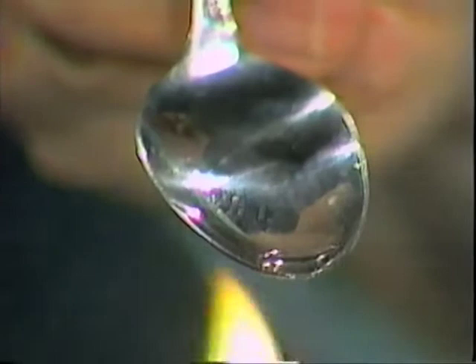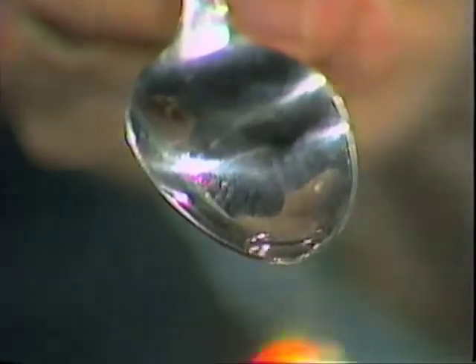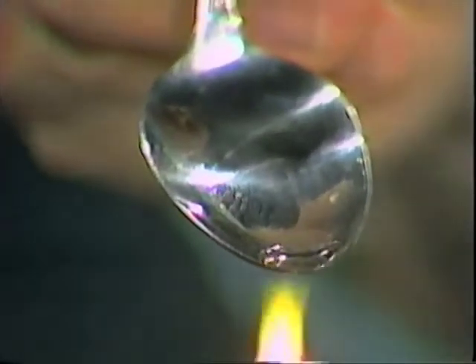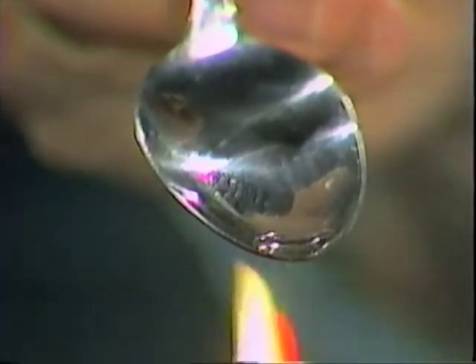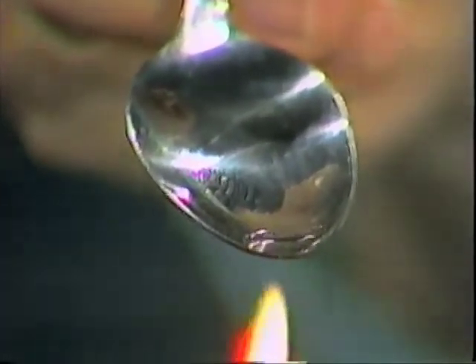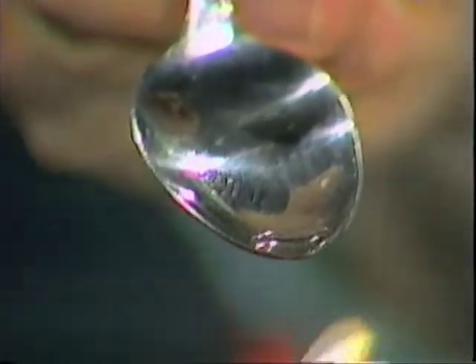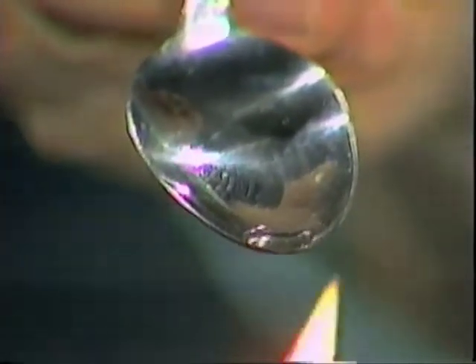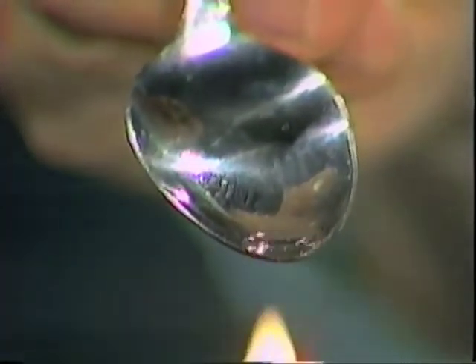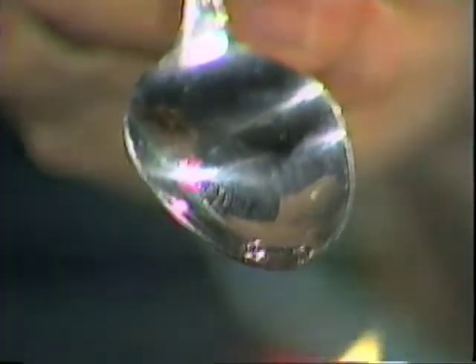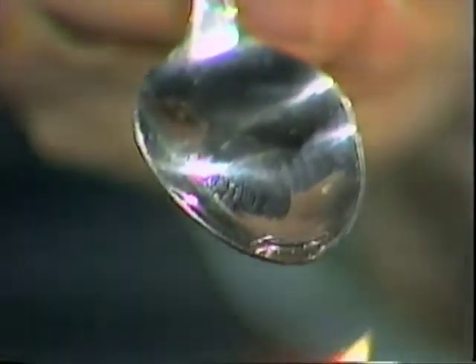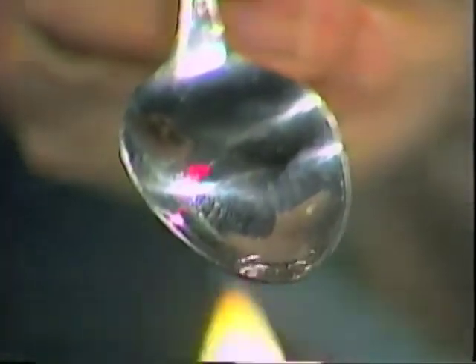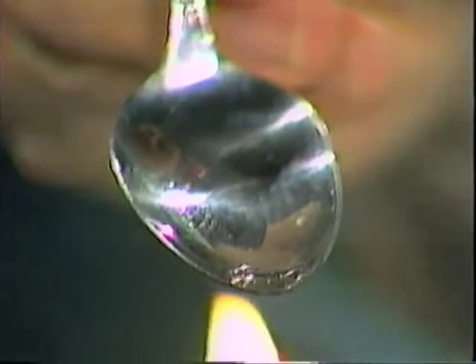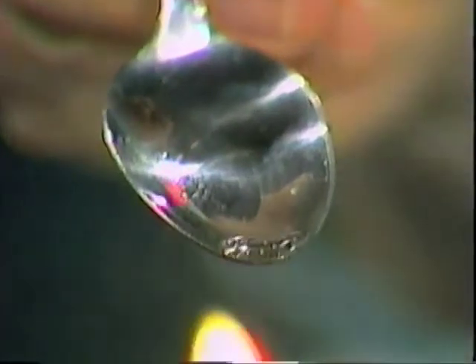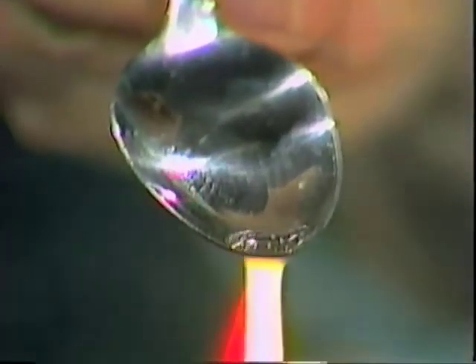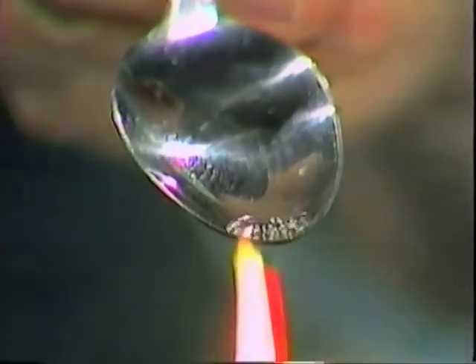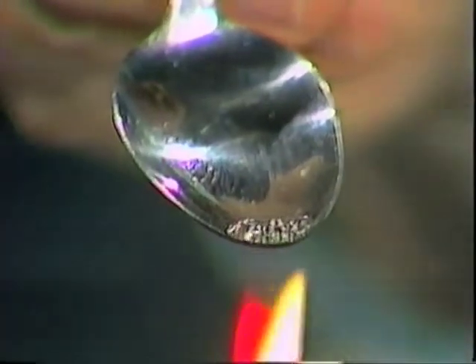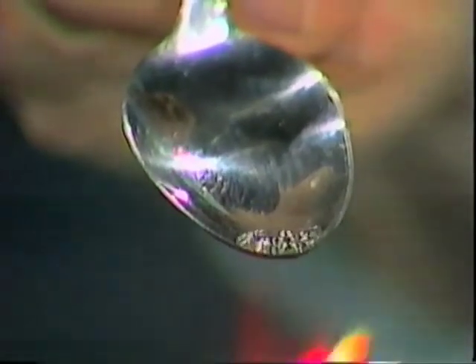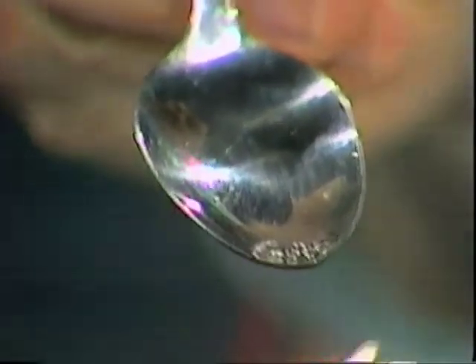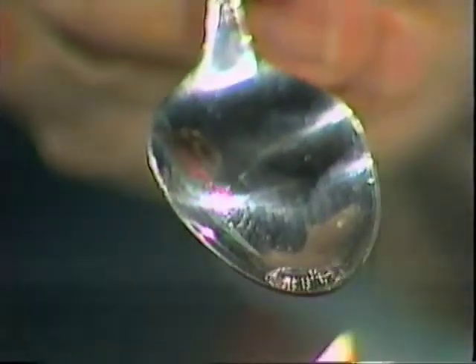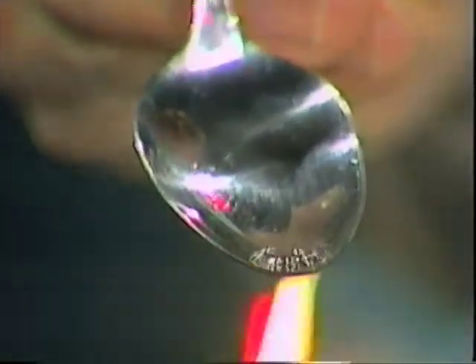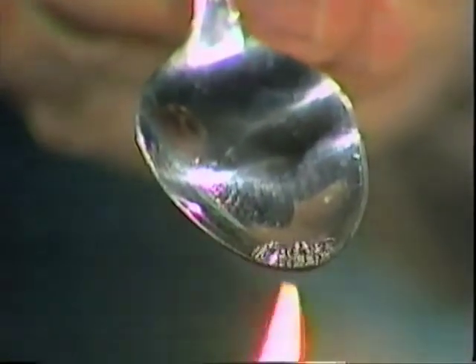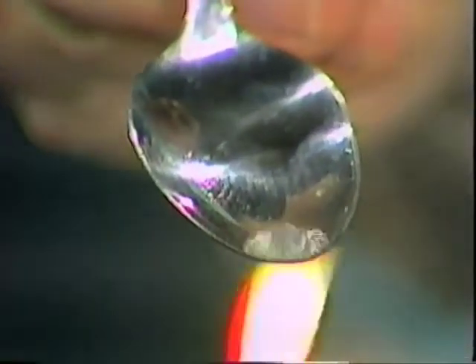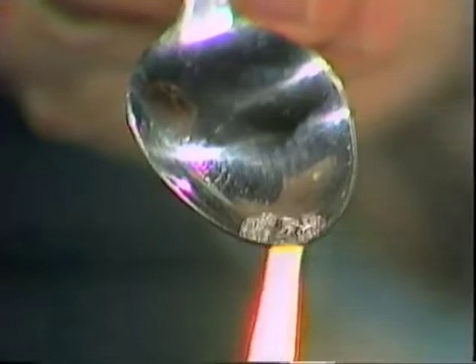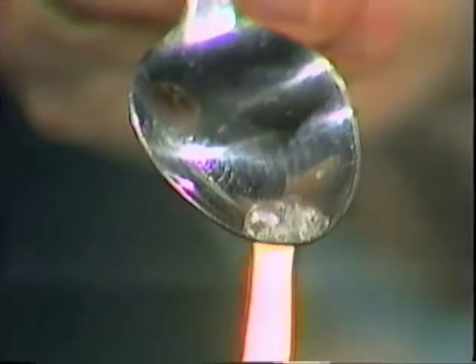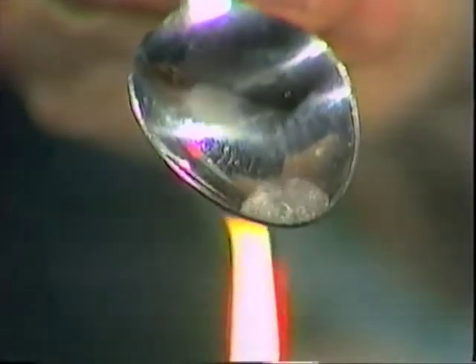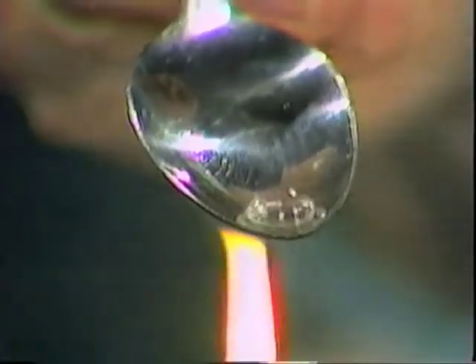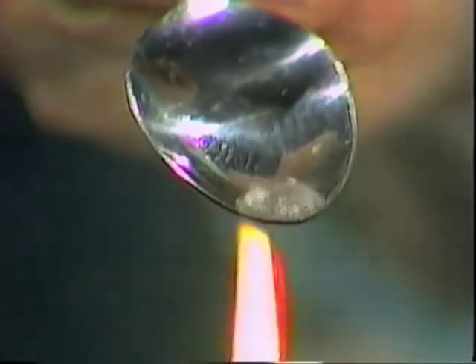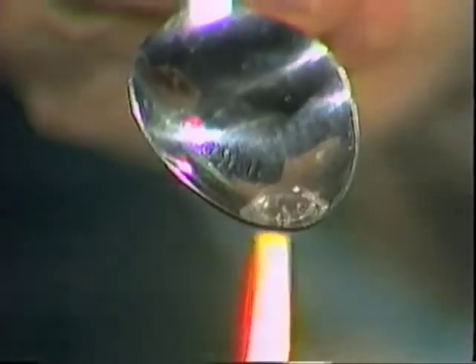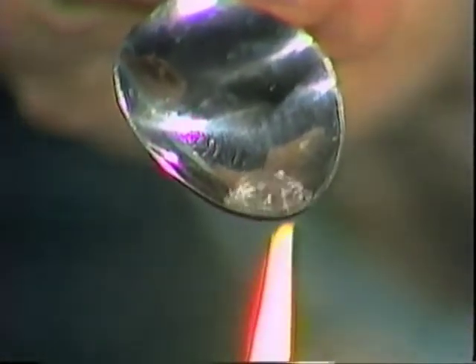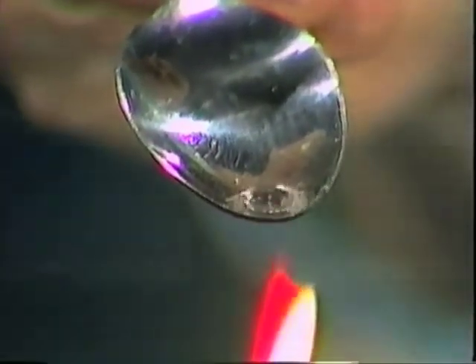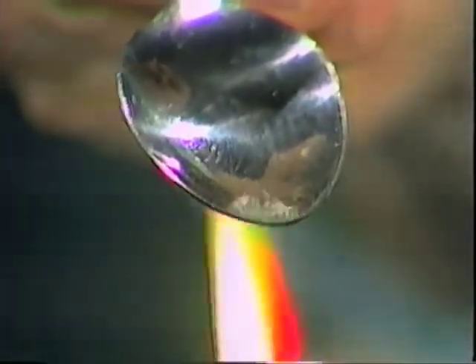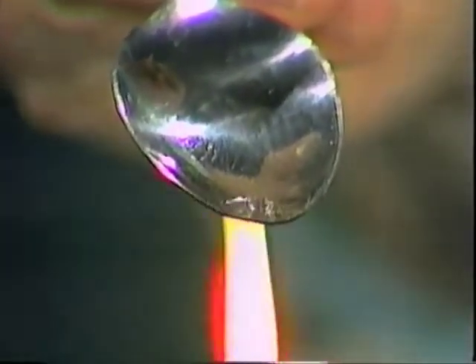Watch what happens. Energy is going into the water molecules — they're moving more rapidly. Some of them are starting to leave the liquid; we say it's evaporating. When you see those bubbles appear, we say it's boiling. What's being left behind this time? Anything at all?